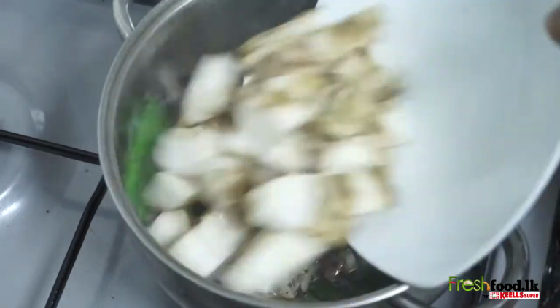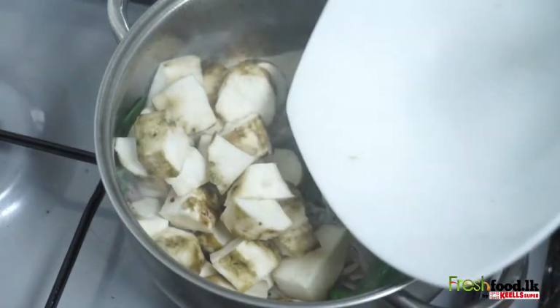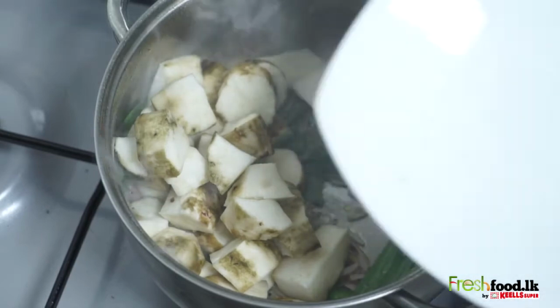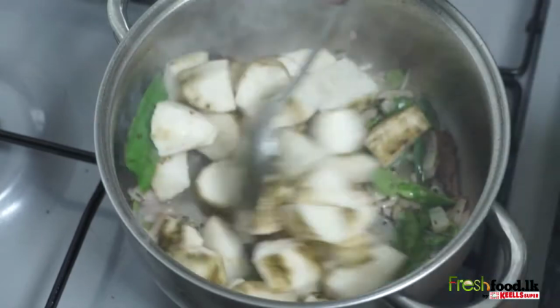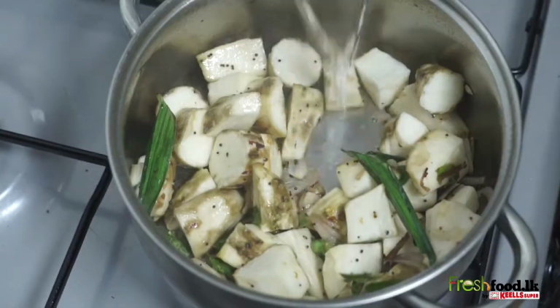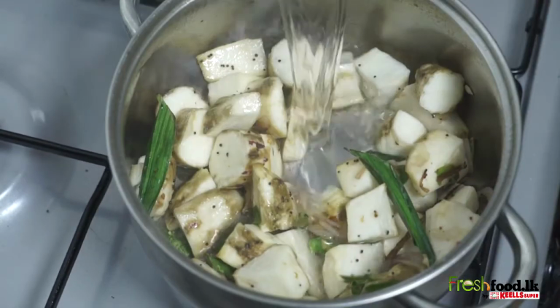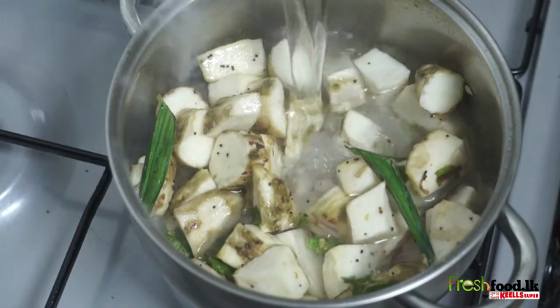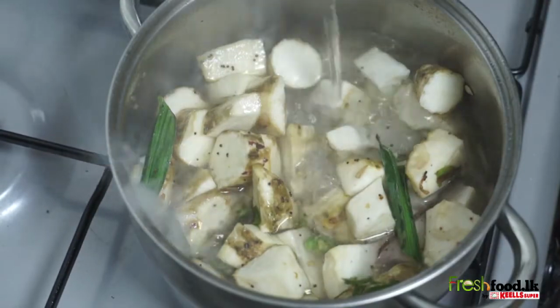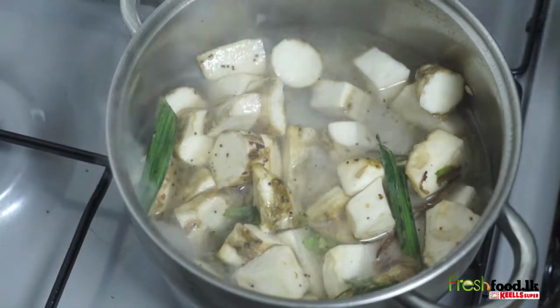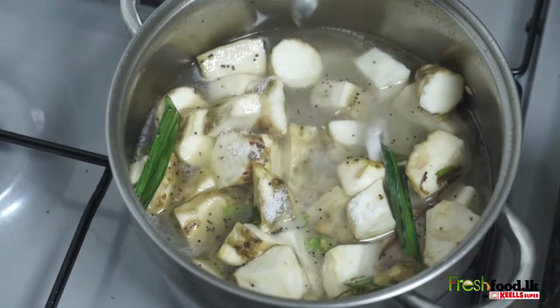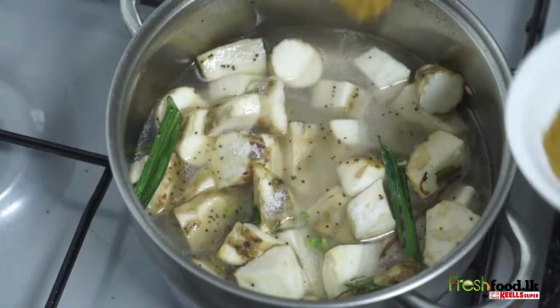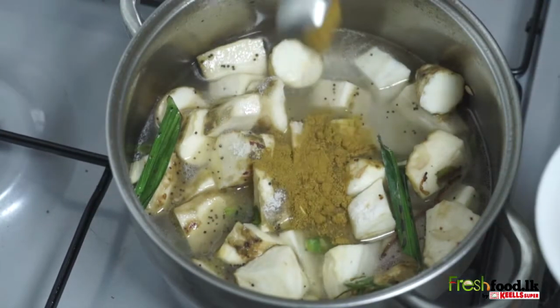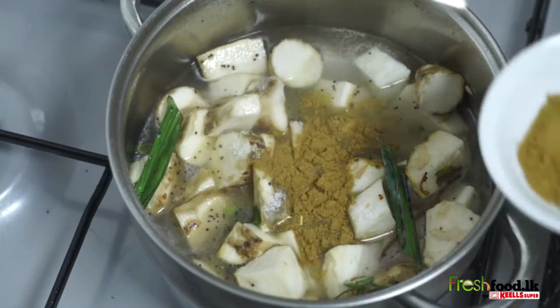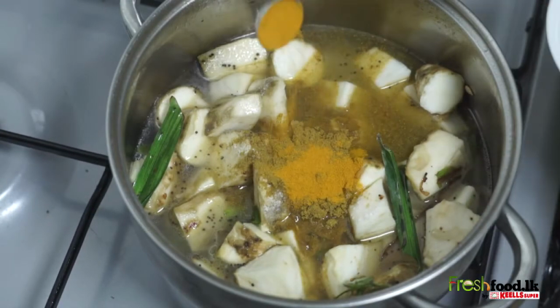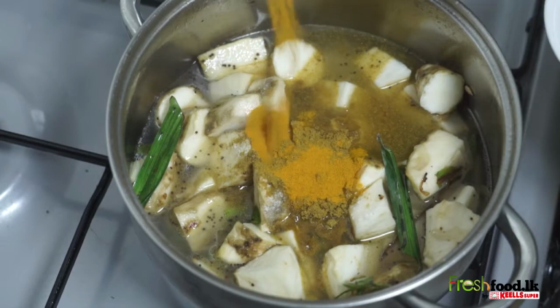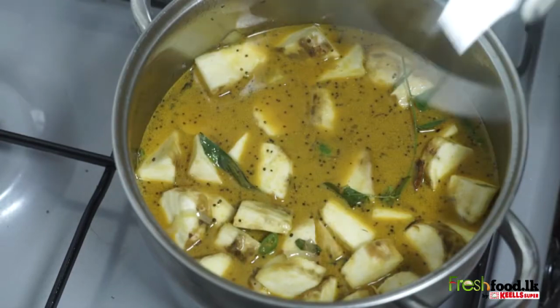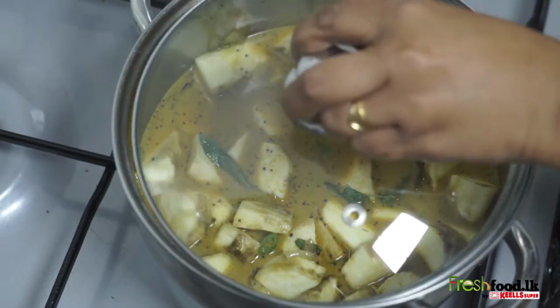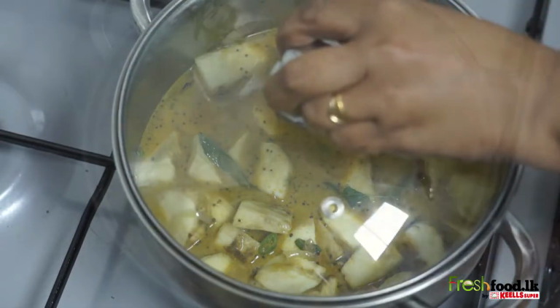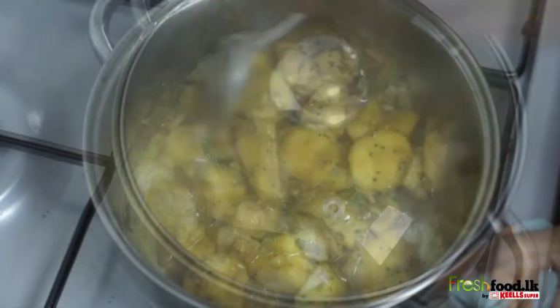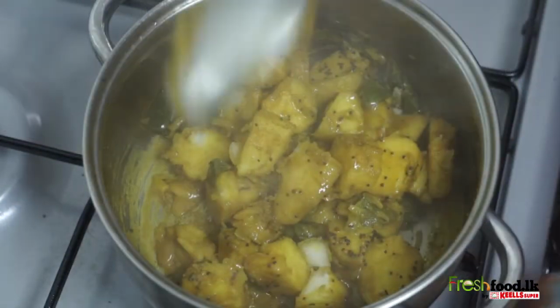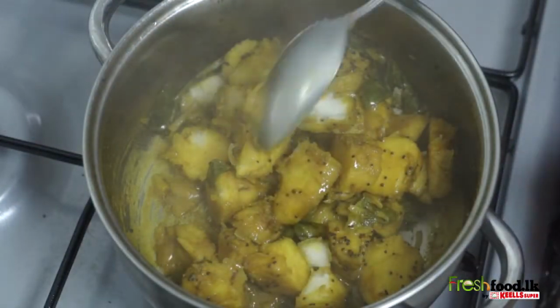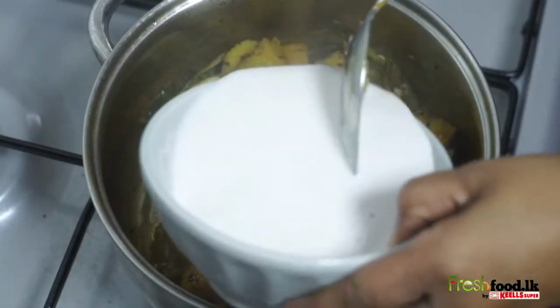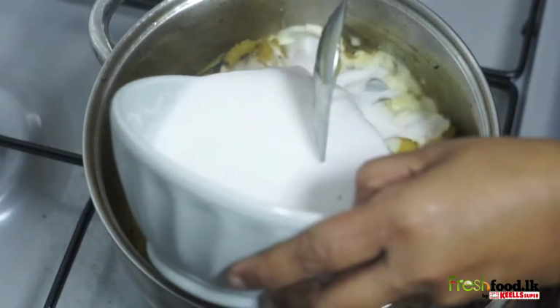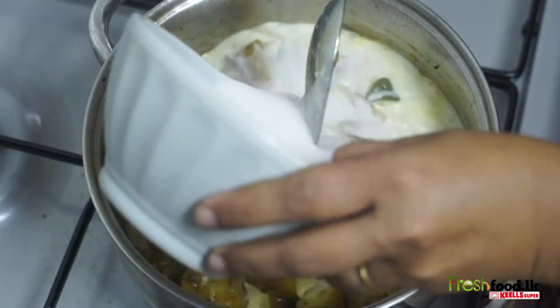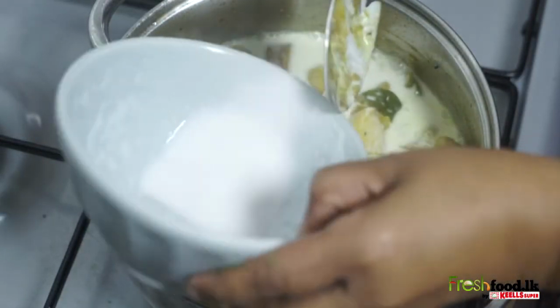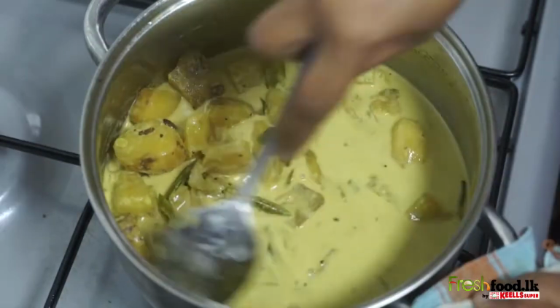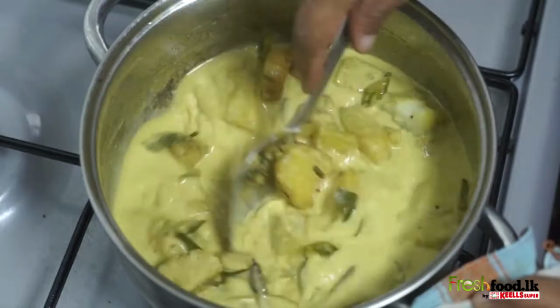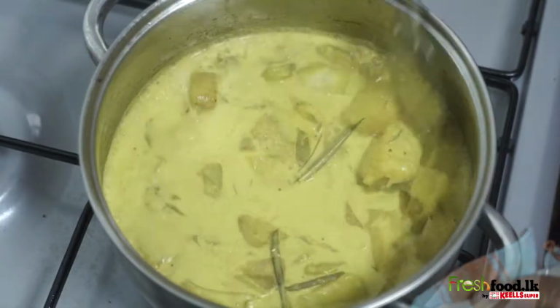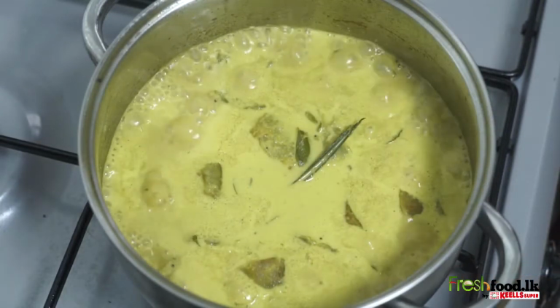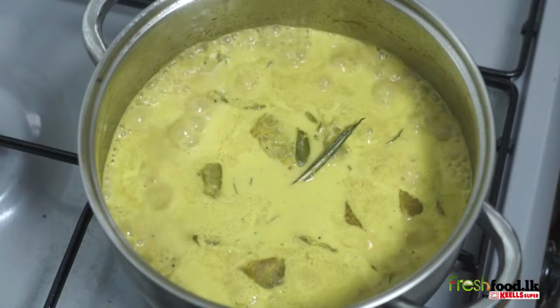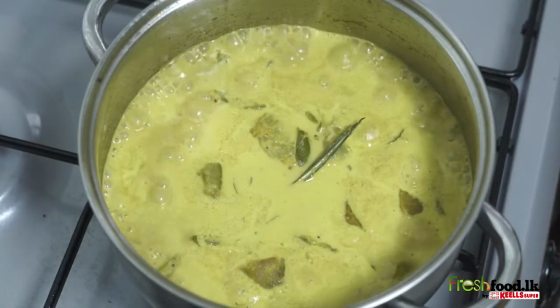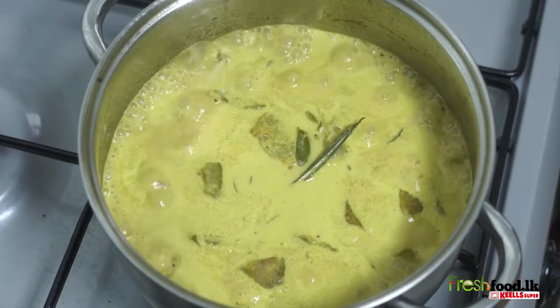Now add the water along with salt, curry powder, and turmeric, and let it boil for about 10 minutes. Add the coconut milk and let it sit on a low fire for another five to seven minutes.